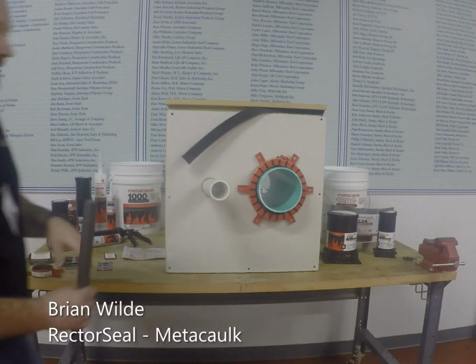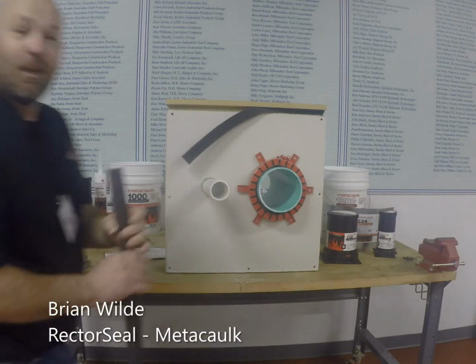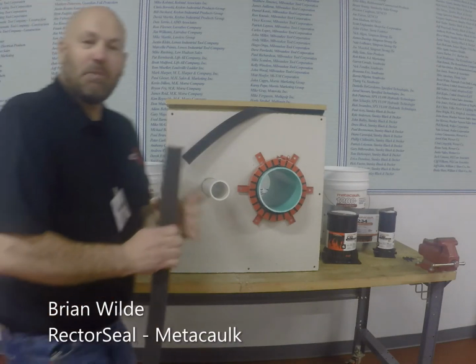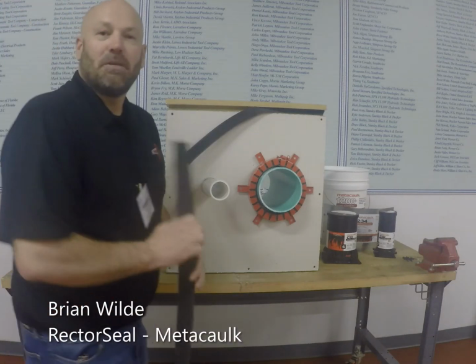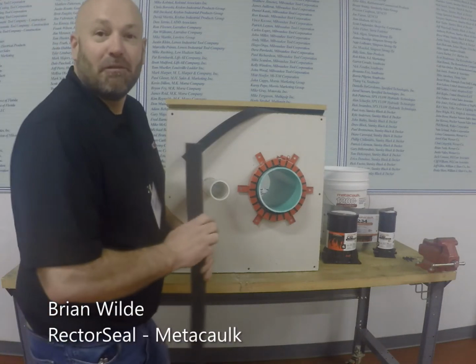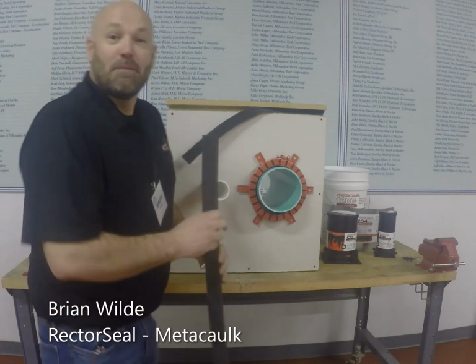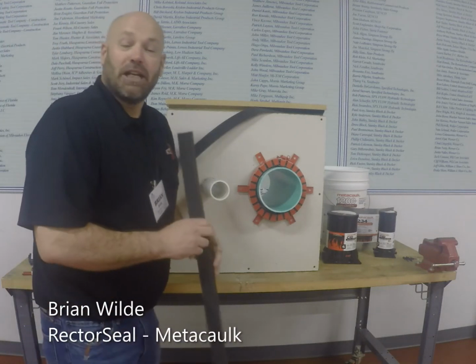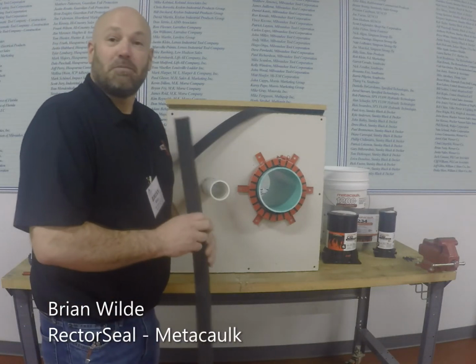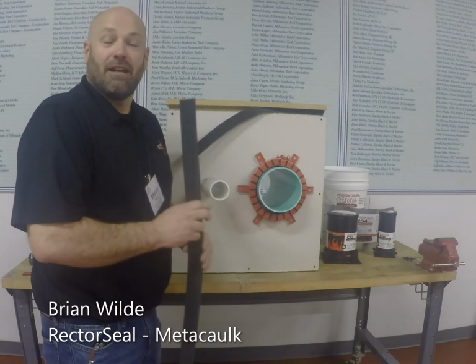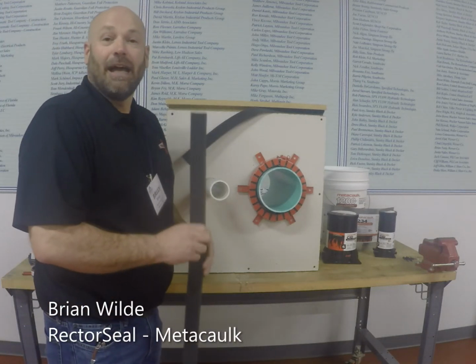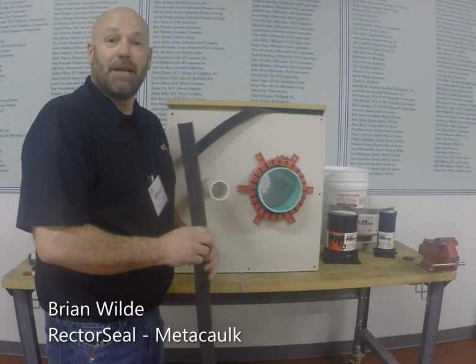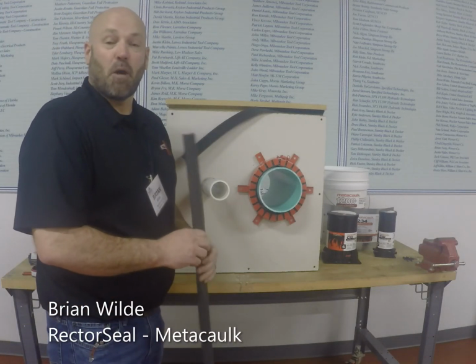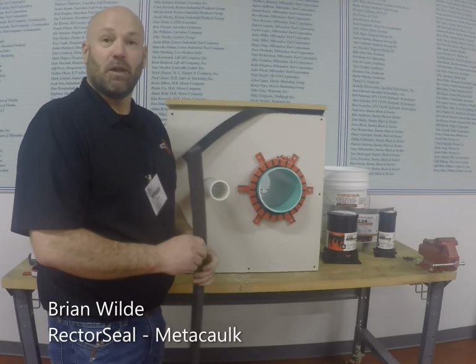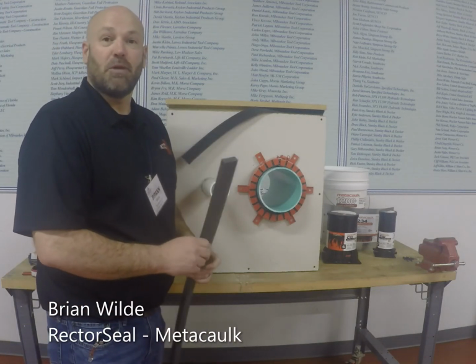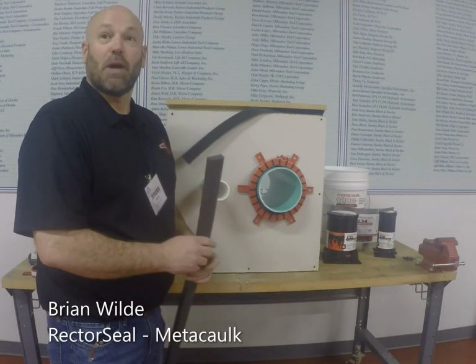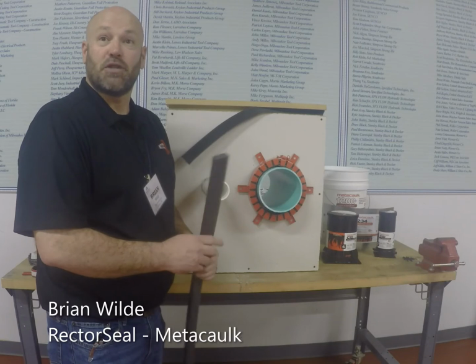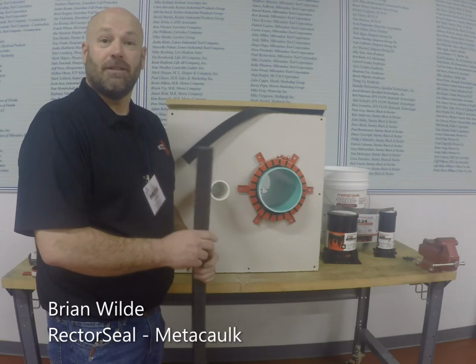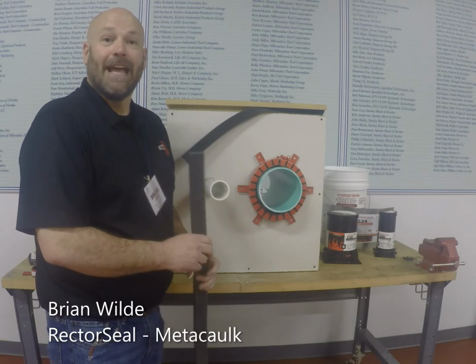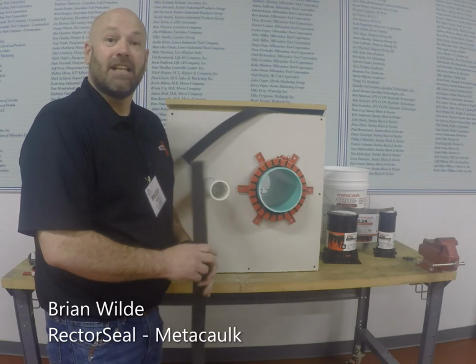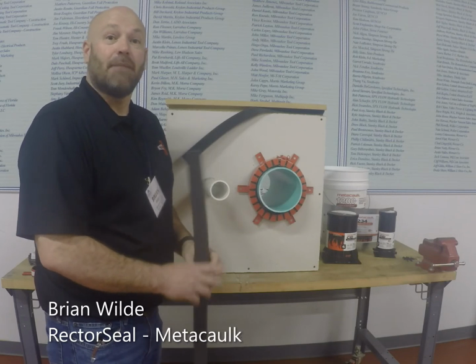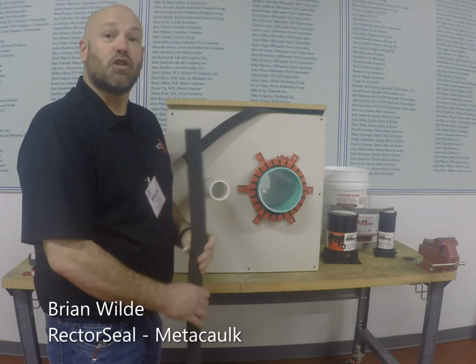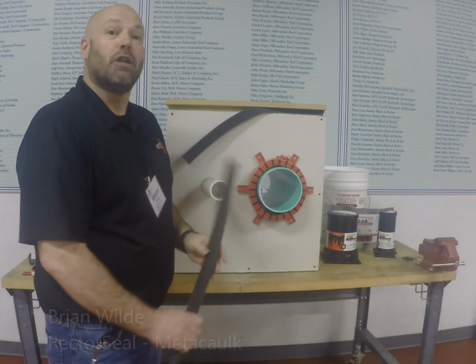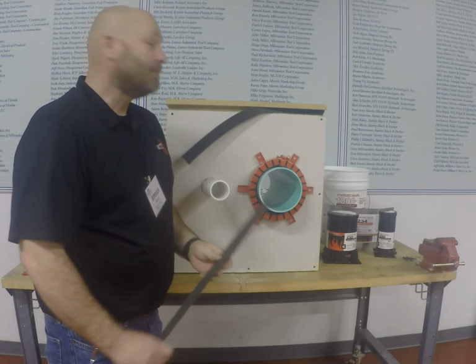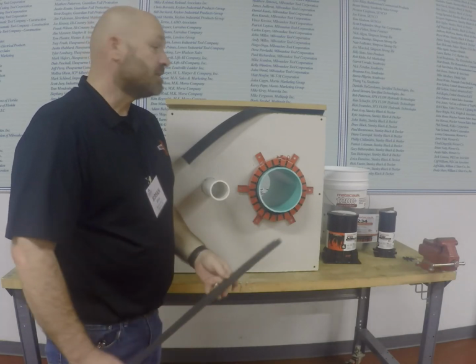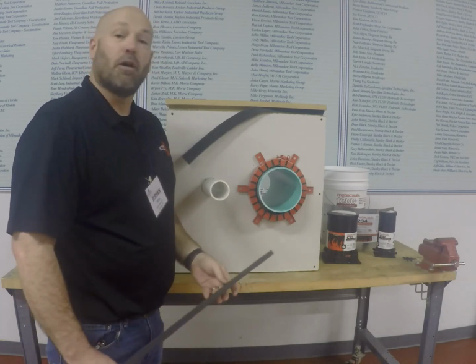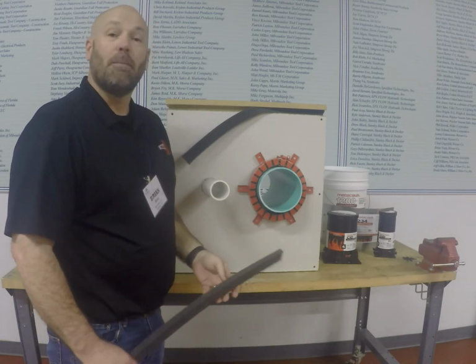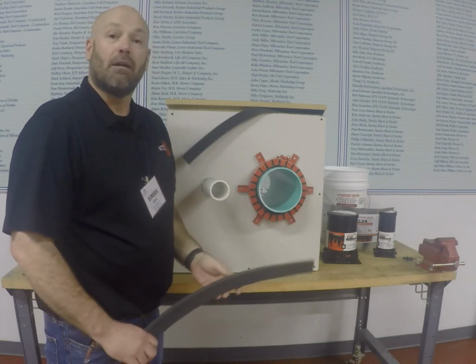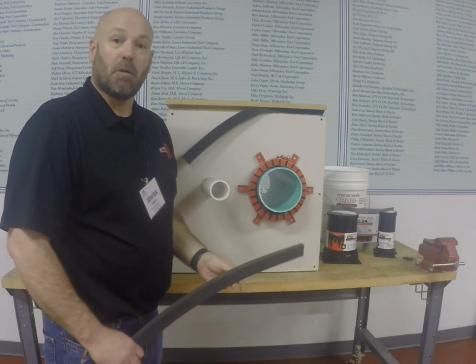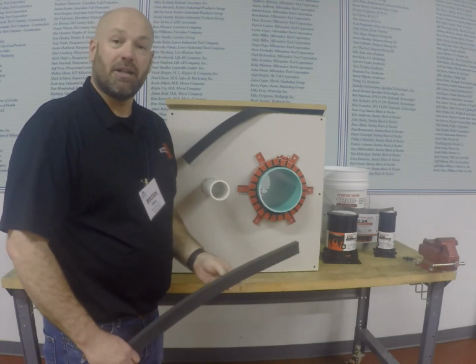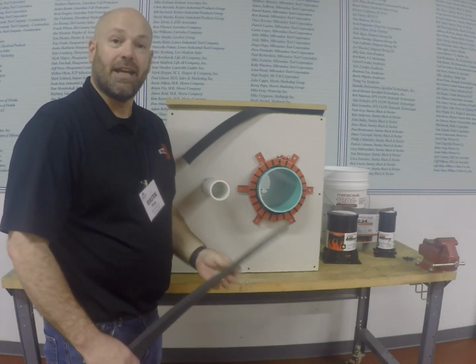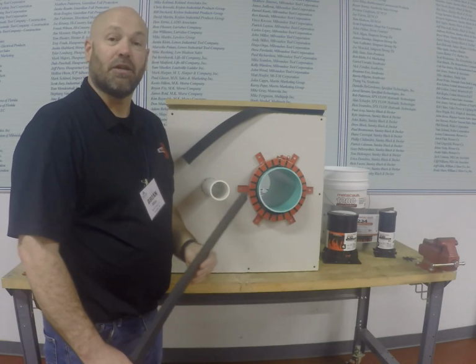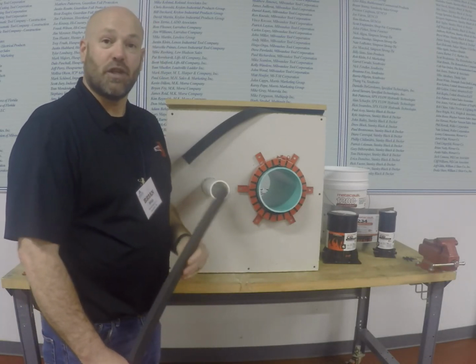Hello and welcome to the Evergreen Marketing Group channel. My name is Brian Wilde with Rector Seal, and today I'm going to show you a little bit about some of our new Metacaulk products and their installation.